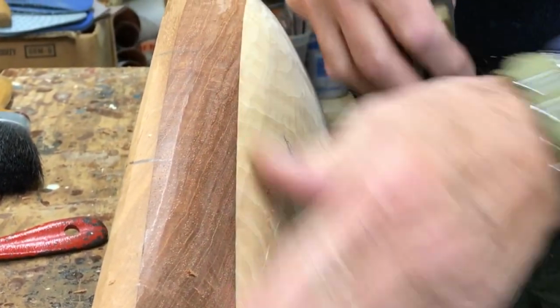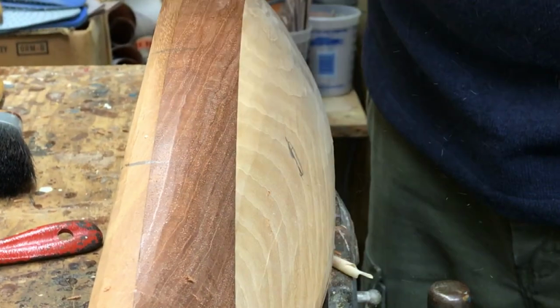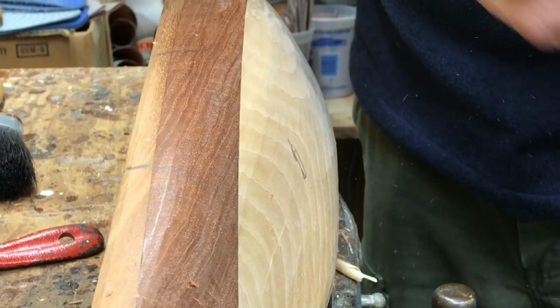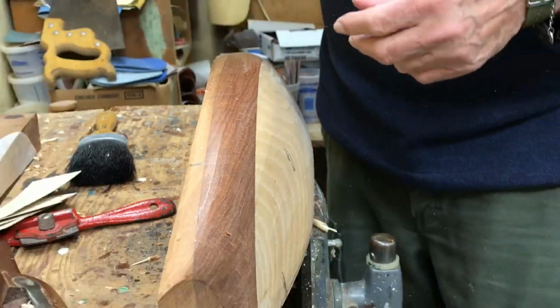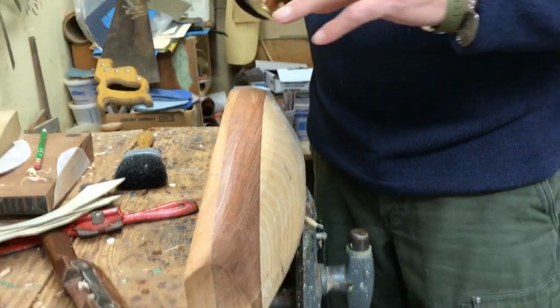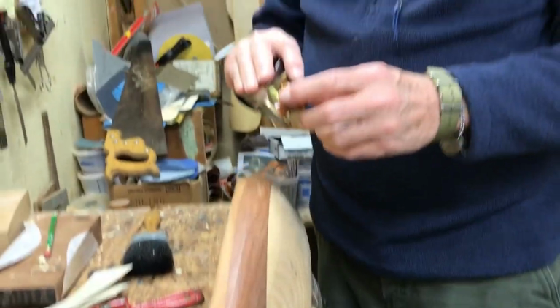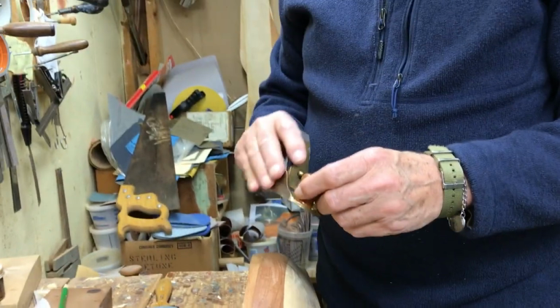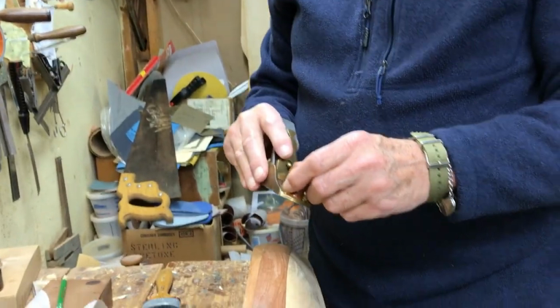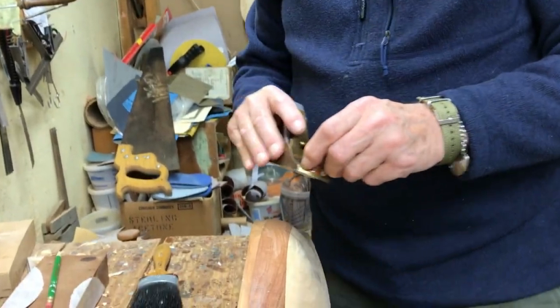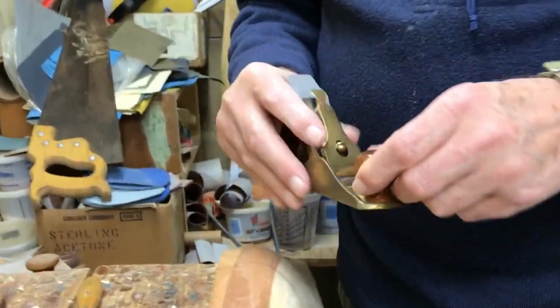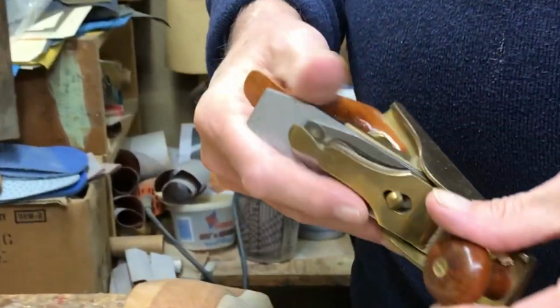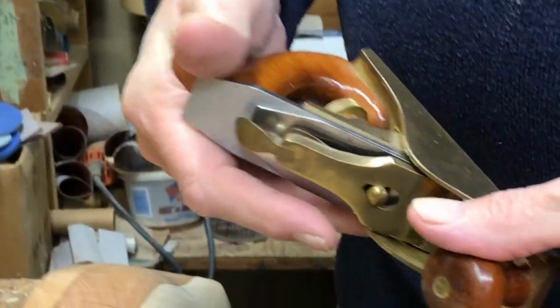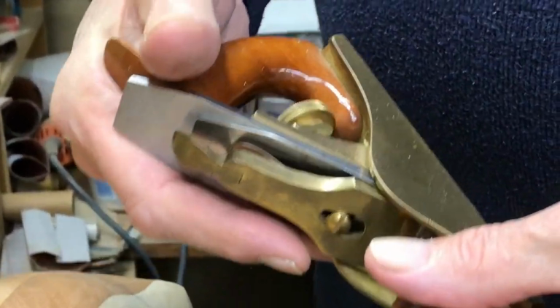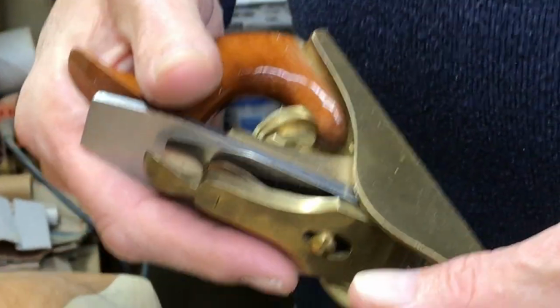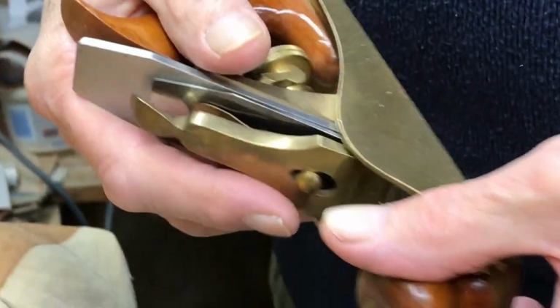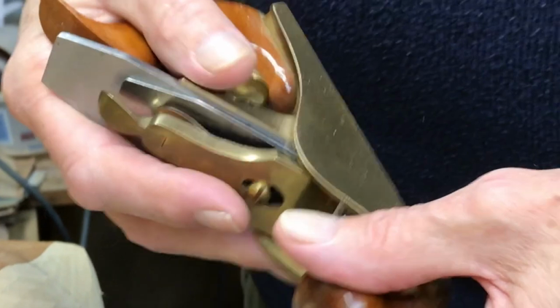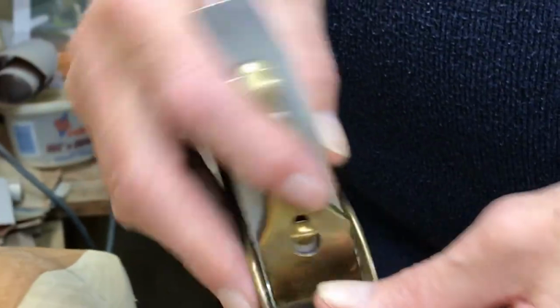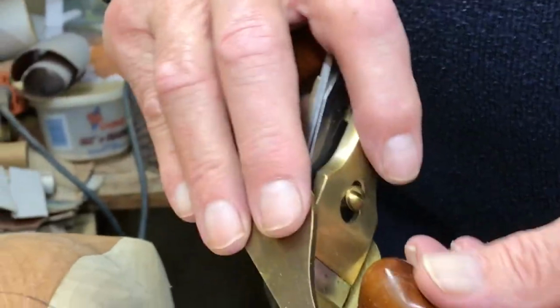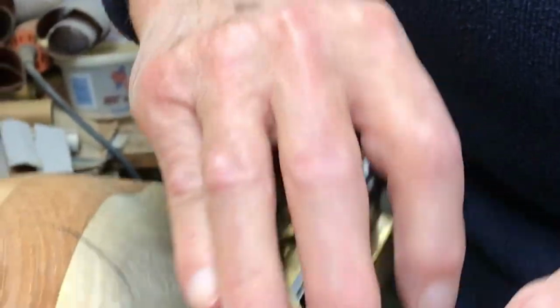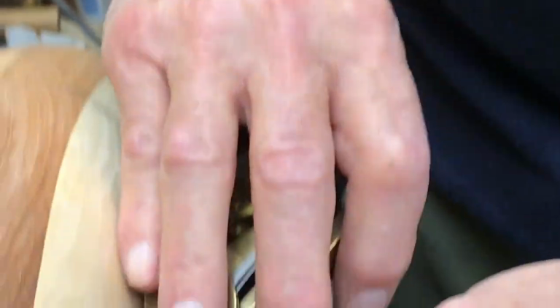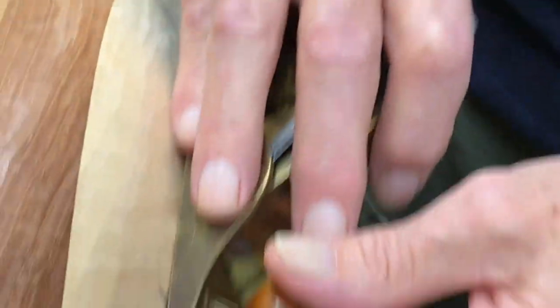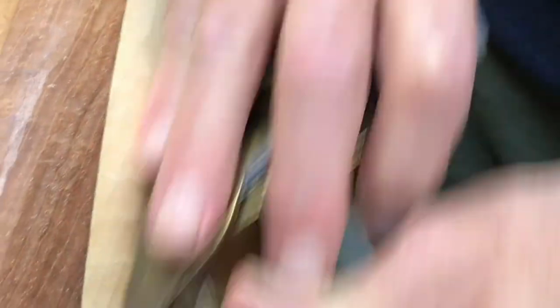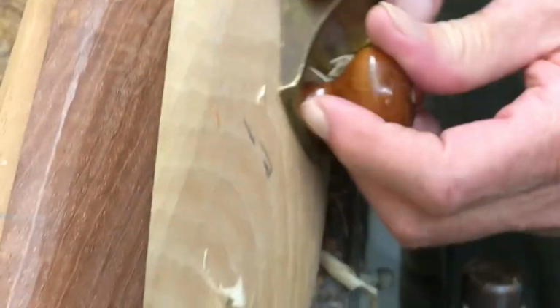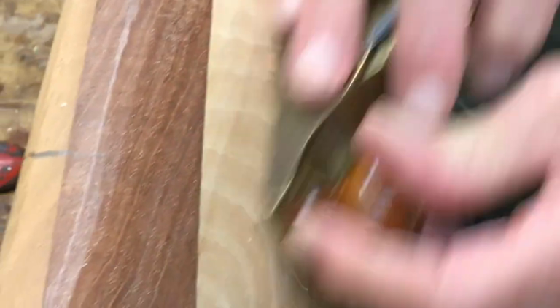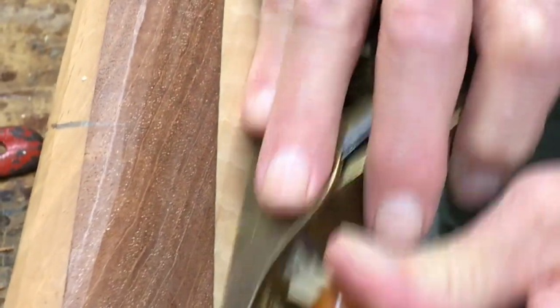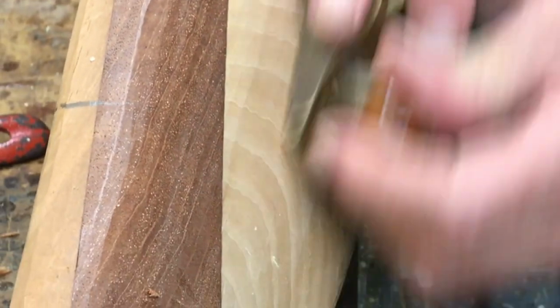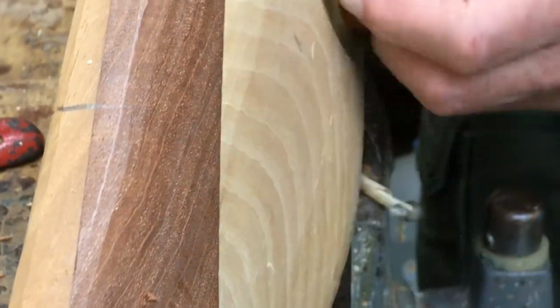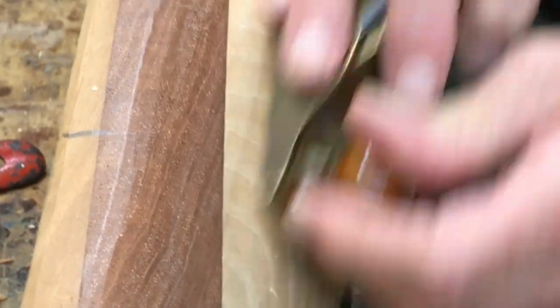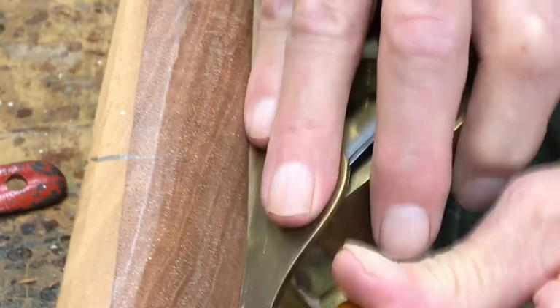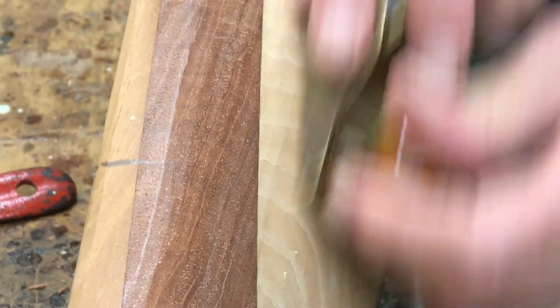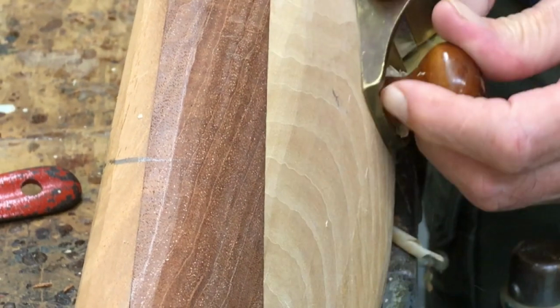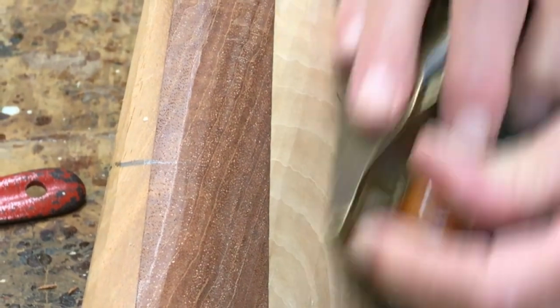This is a number one plane, a reproduction. If you could find an original Stanley number one, they'd be worth thousands of dollars. How much is the reproduction worth? A couple hundred. Of course.